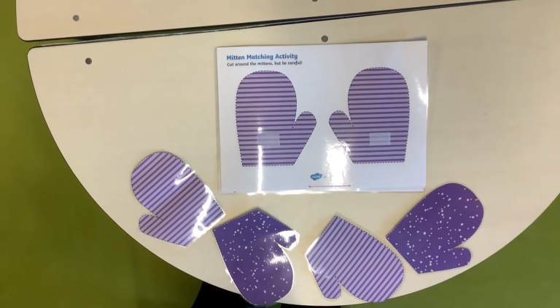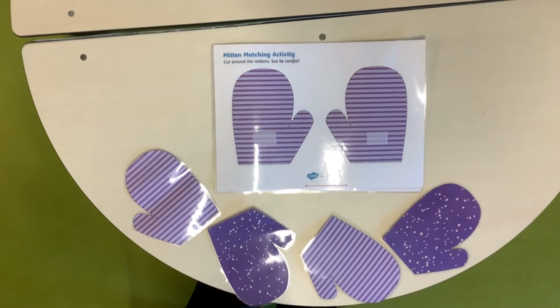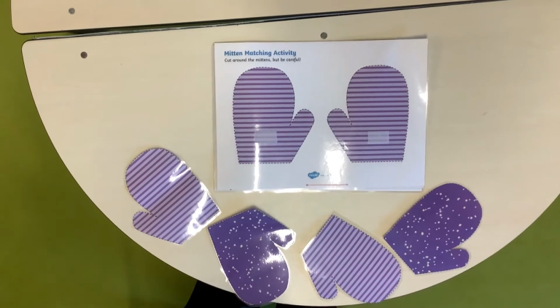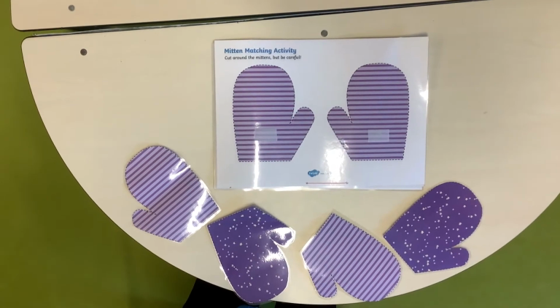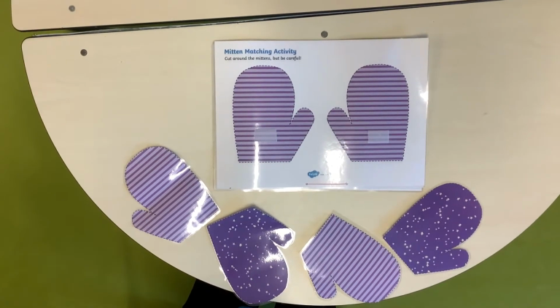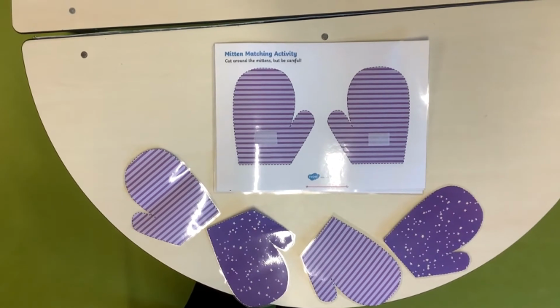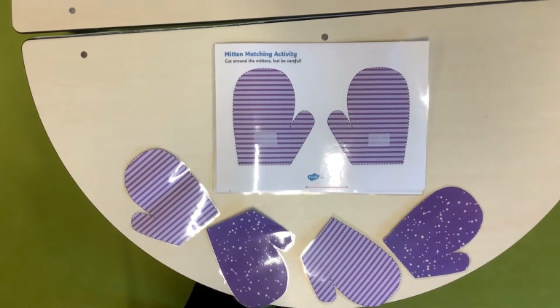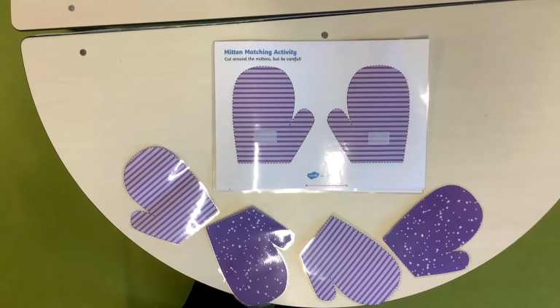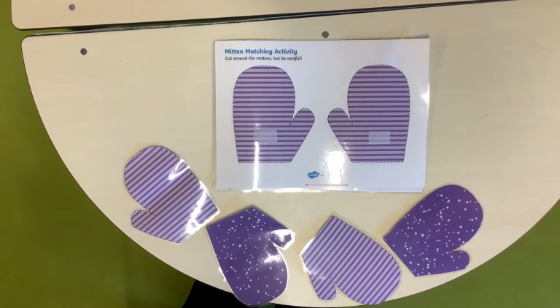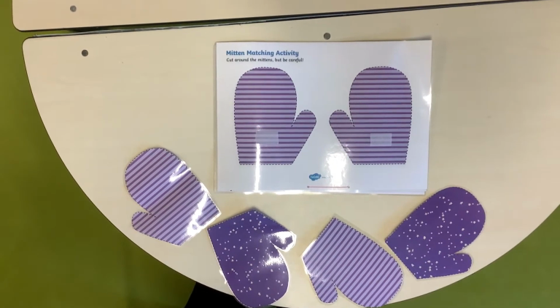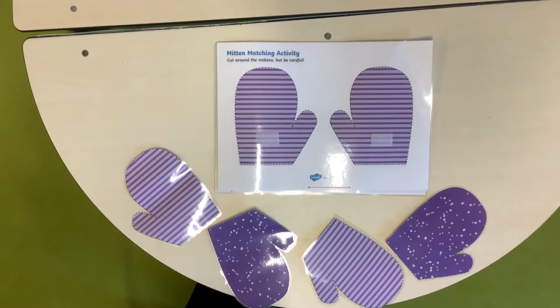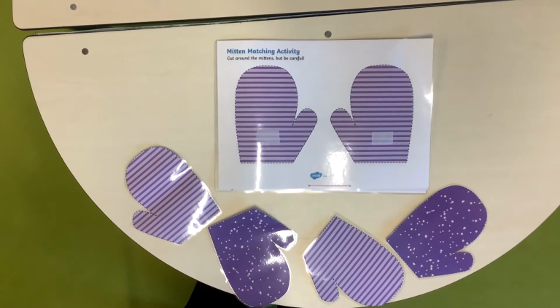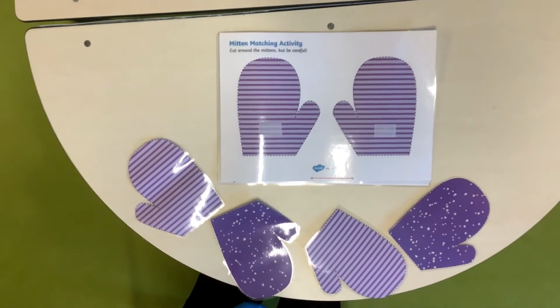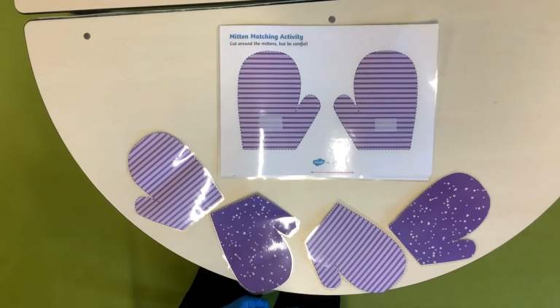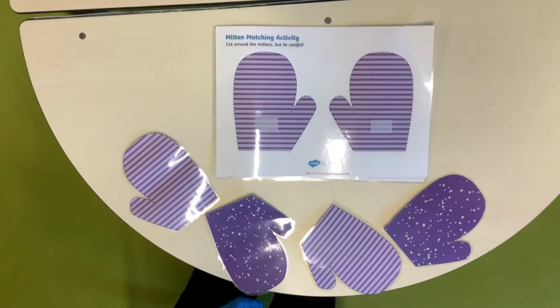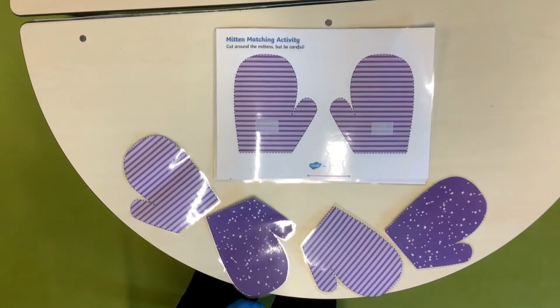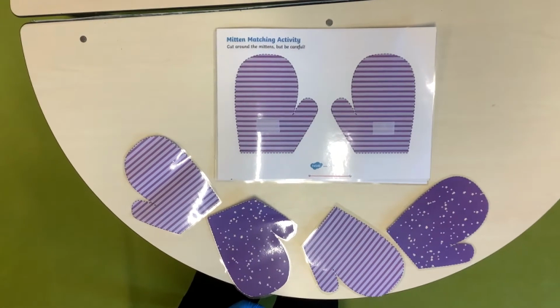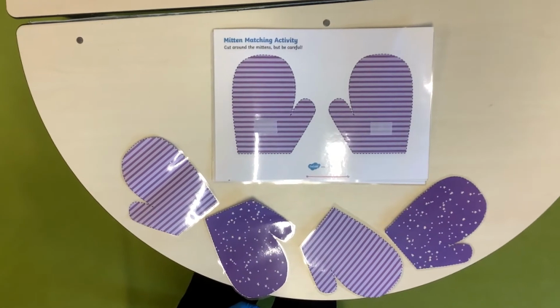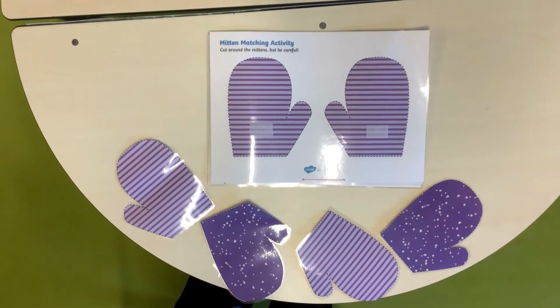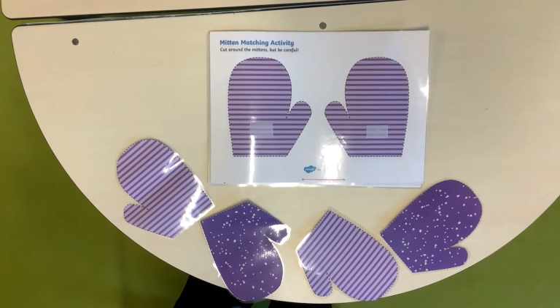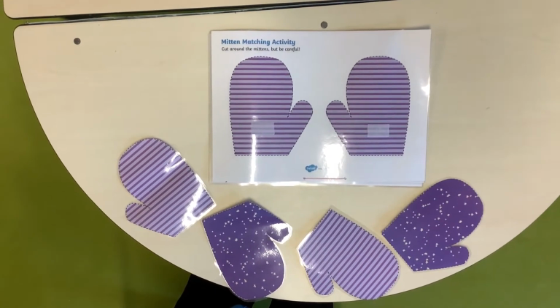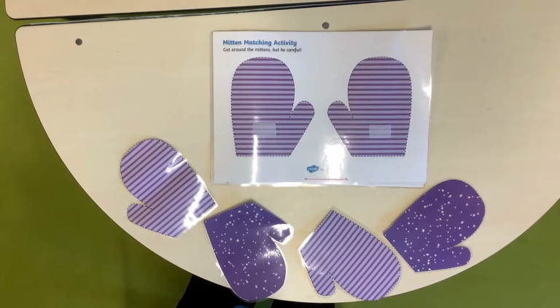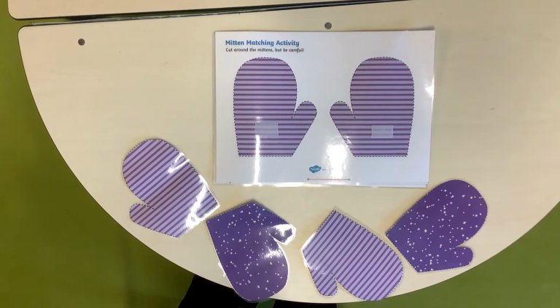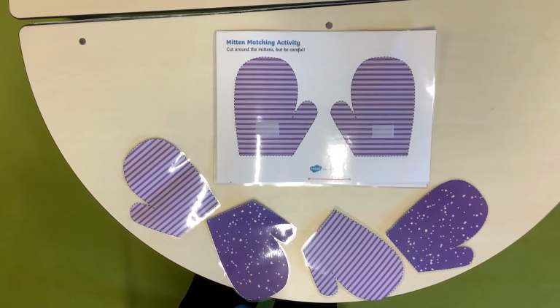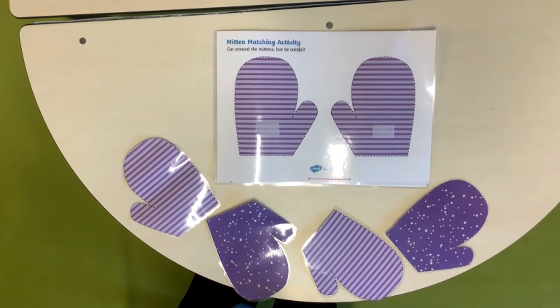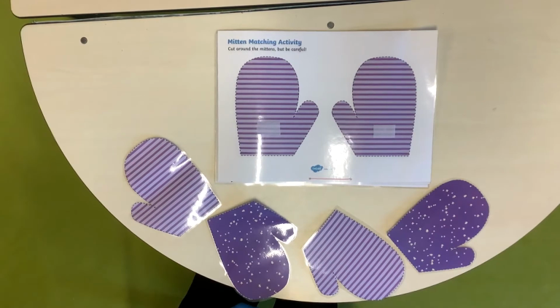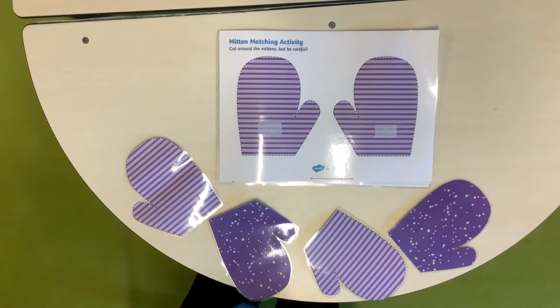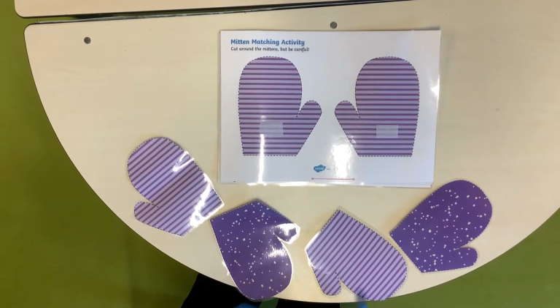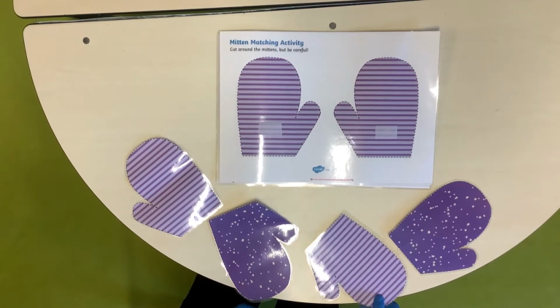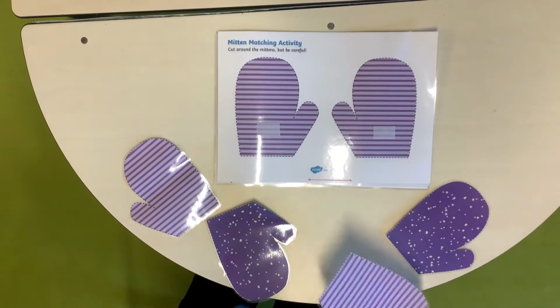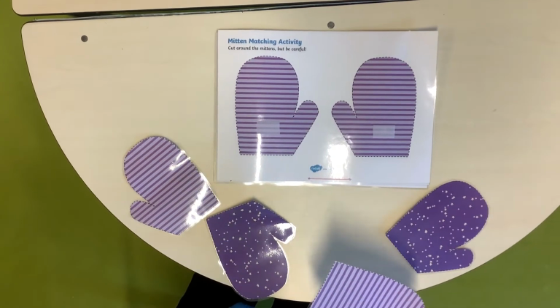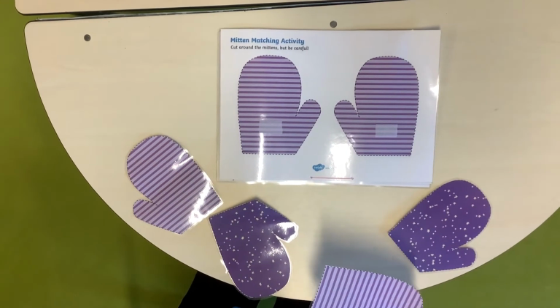In this activity we're going to do matching. In the first page we're going to ask the child, let's find the right glove. And the child gets the one glove and matching.